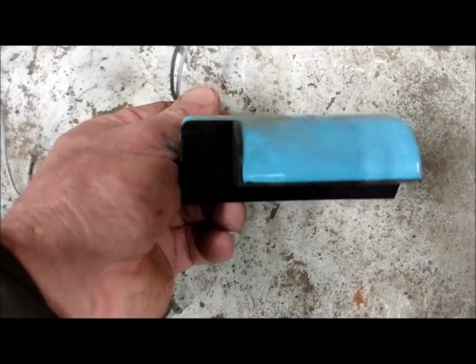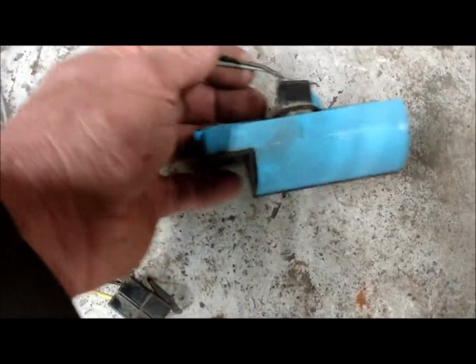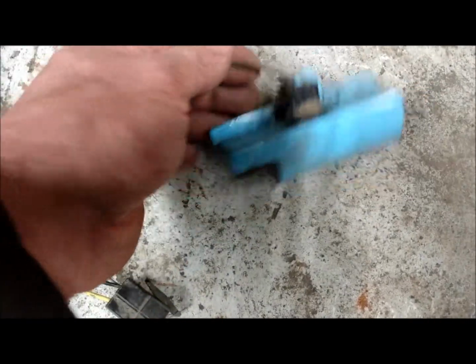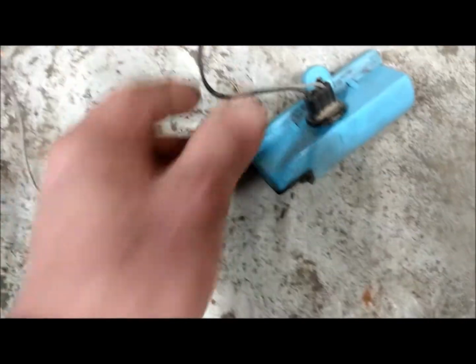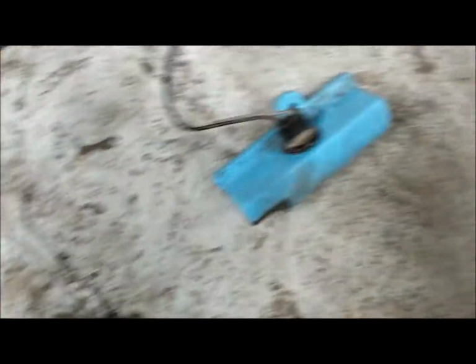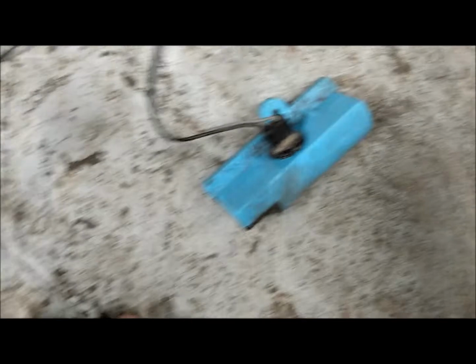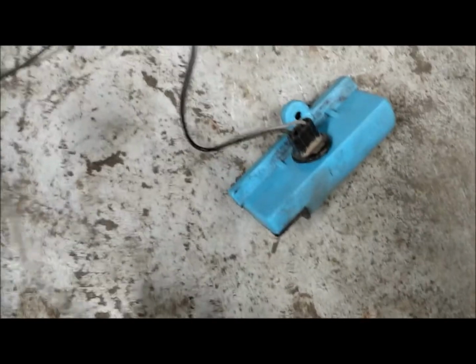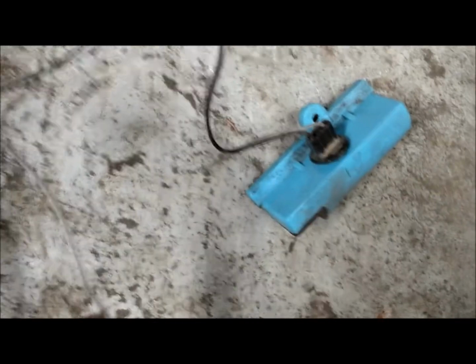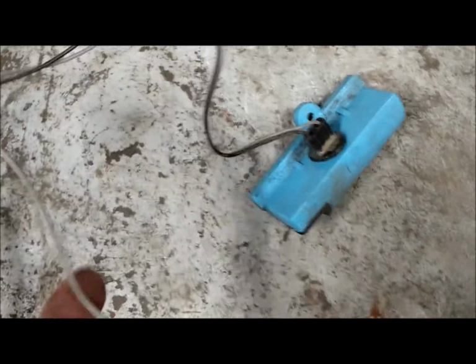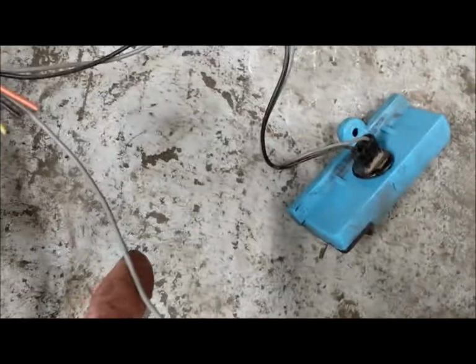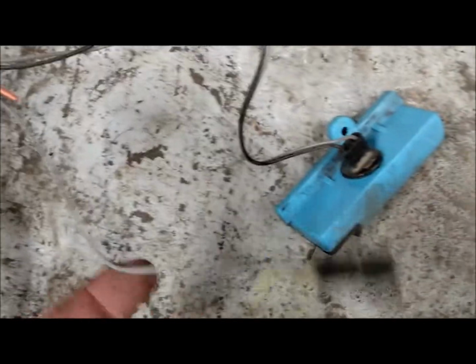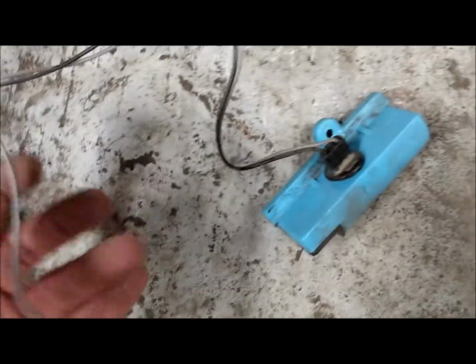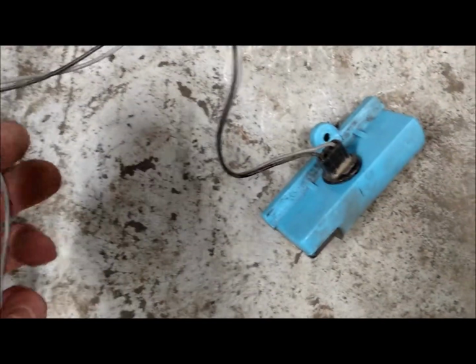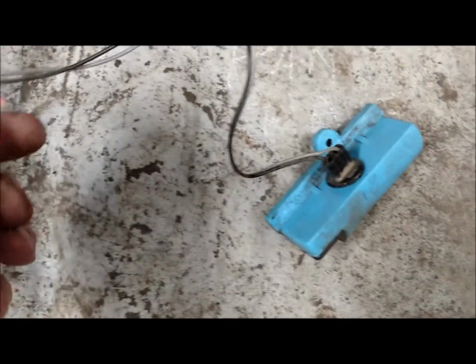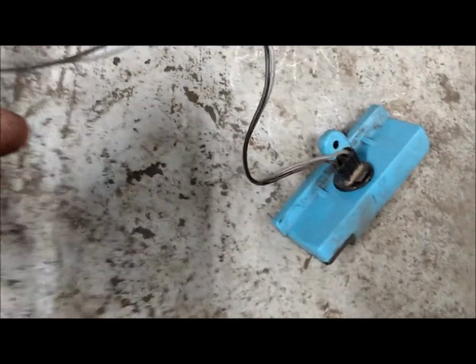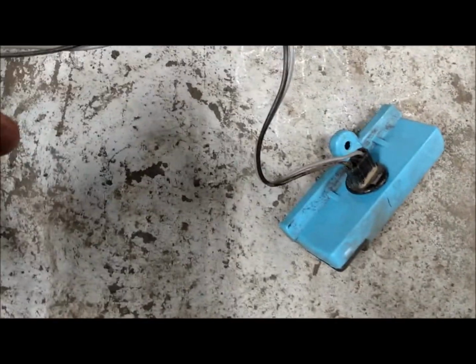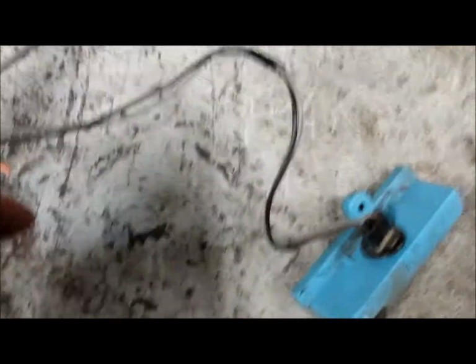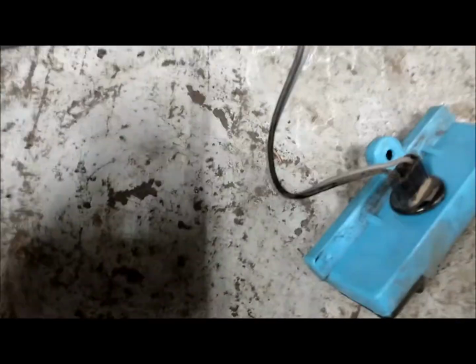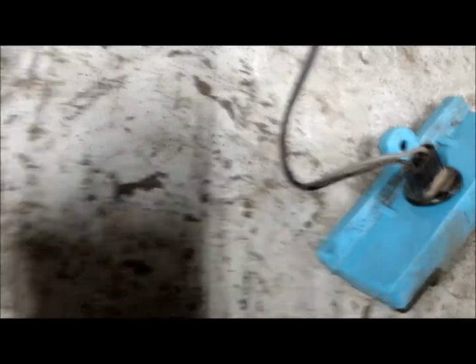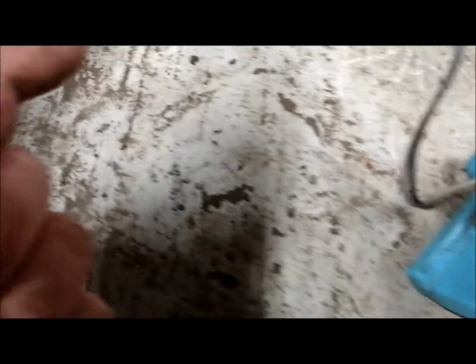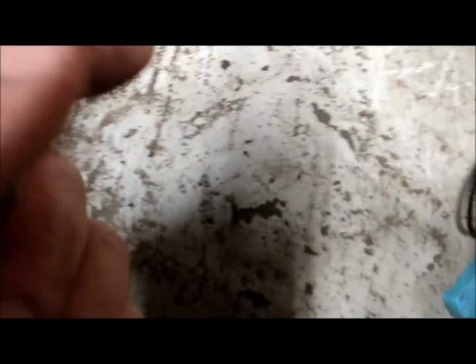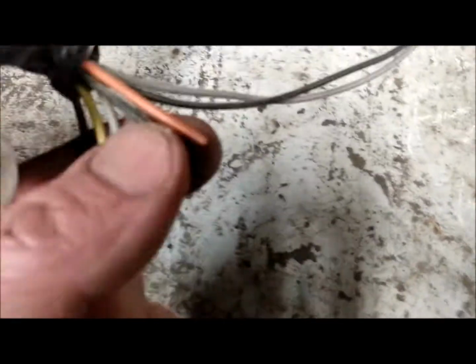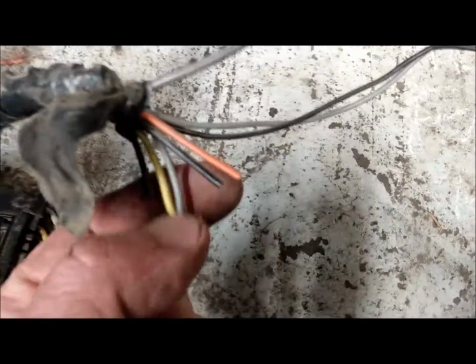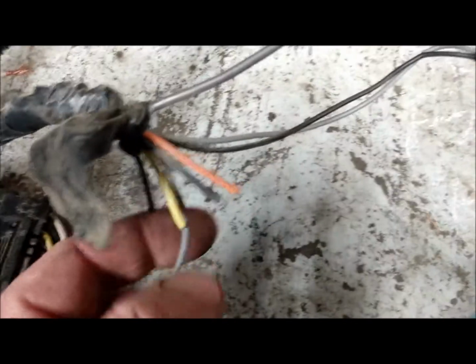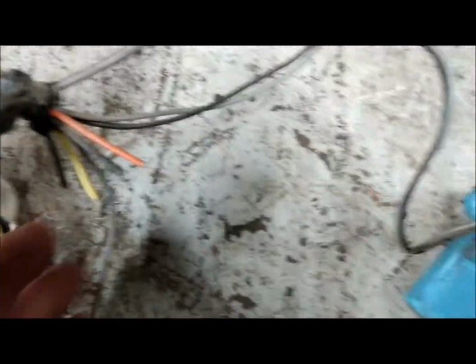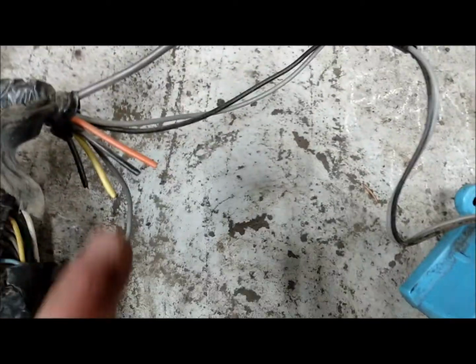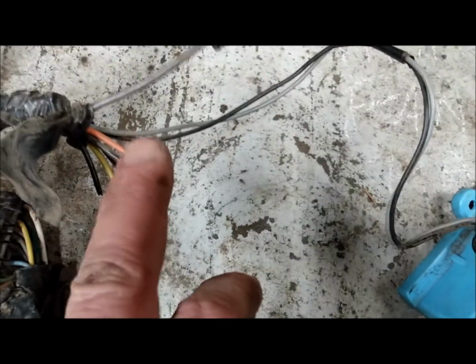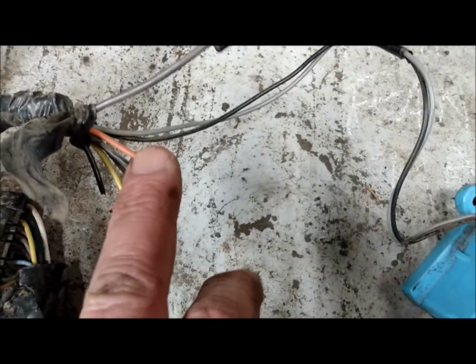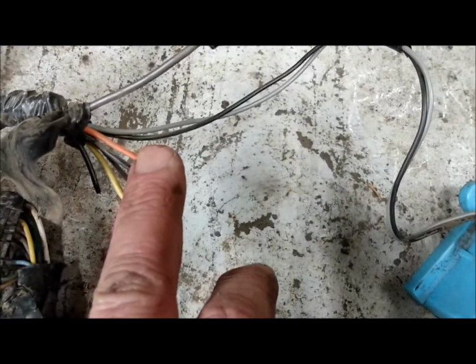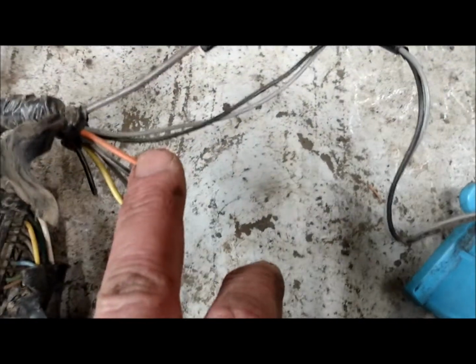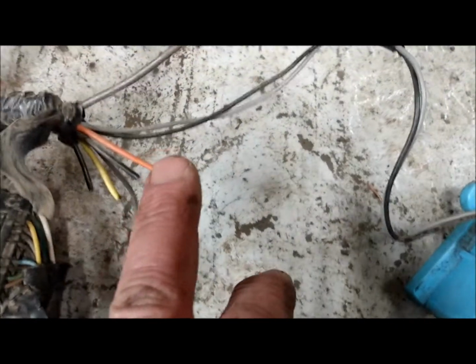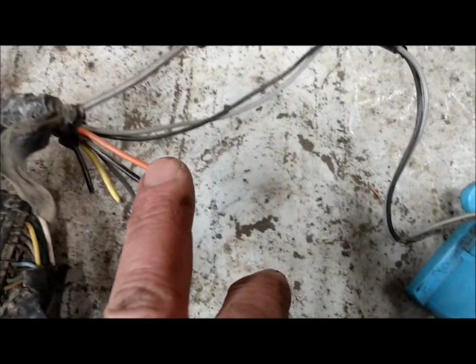The black and gray is your little dome light. This wire here has been cut. The black and orange would be your cigarette lighter.